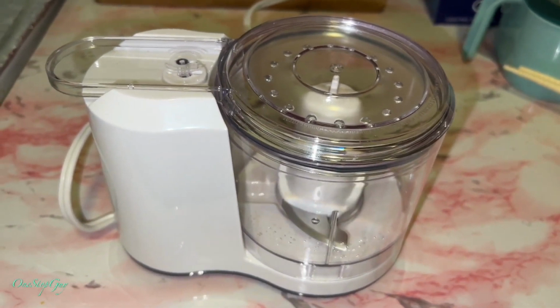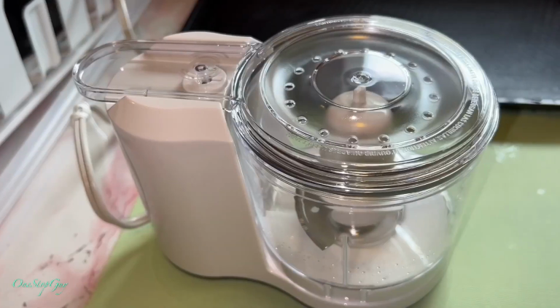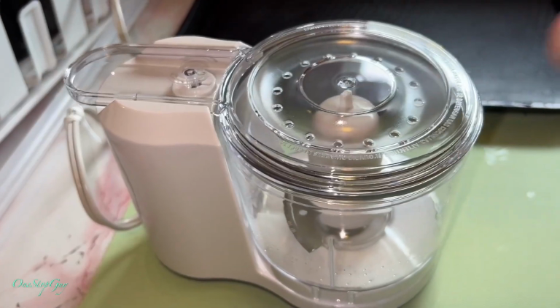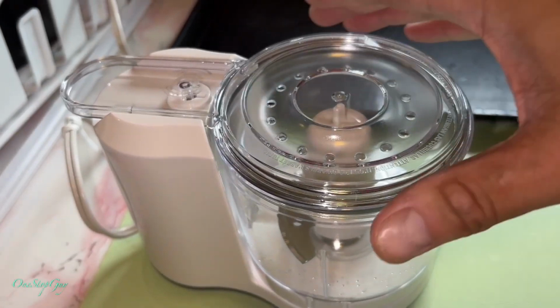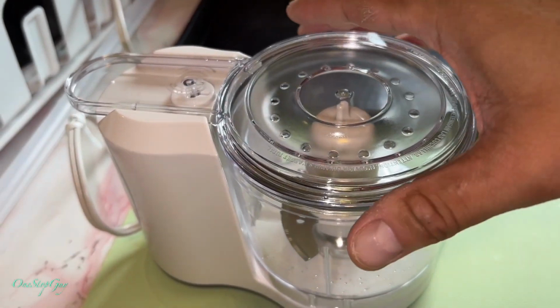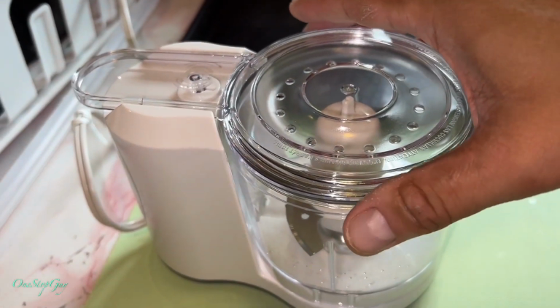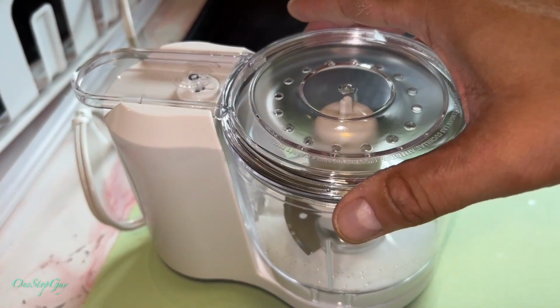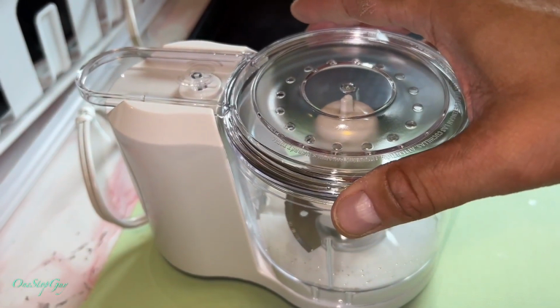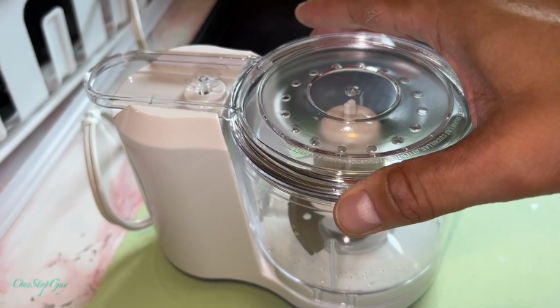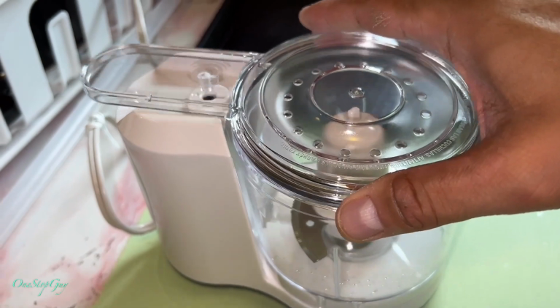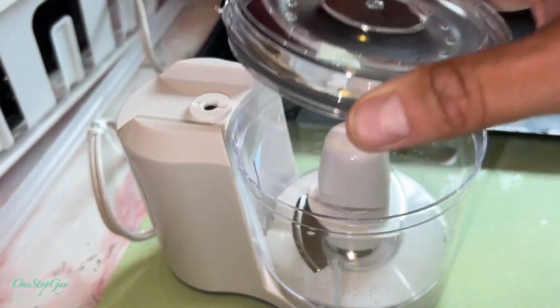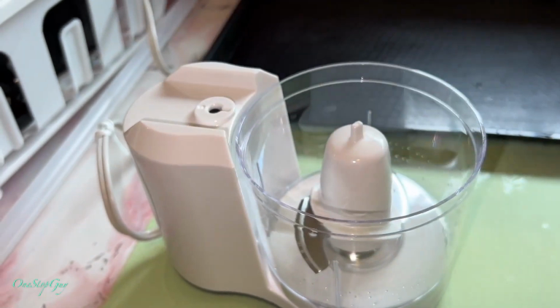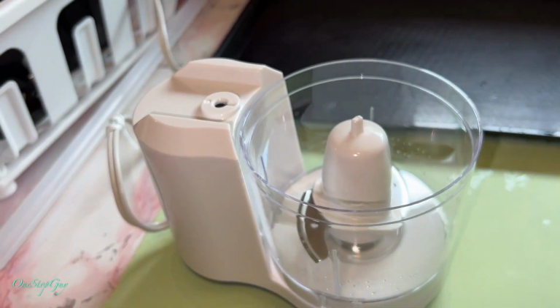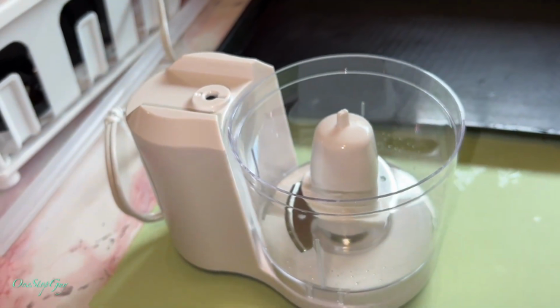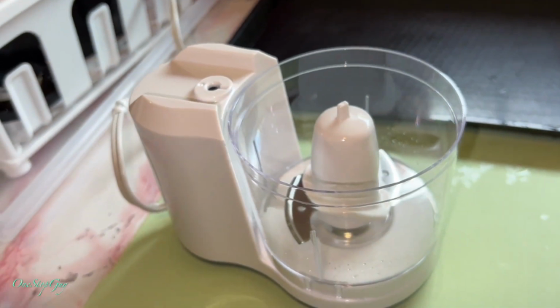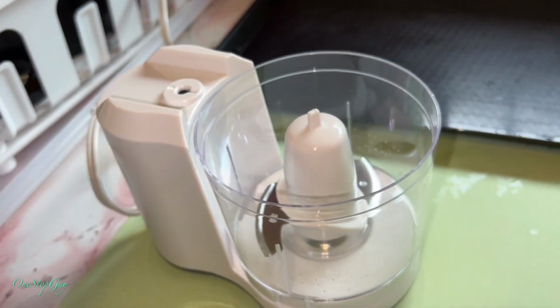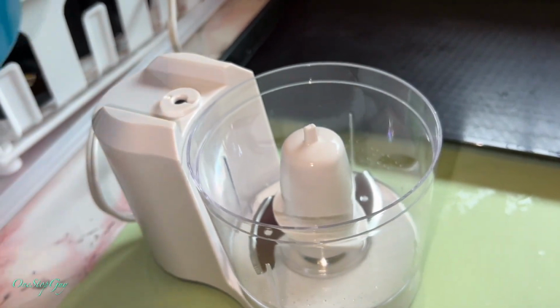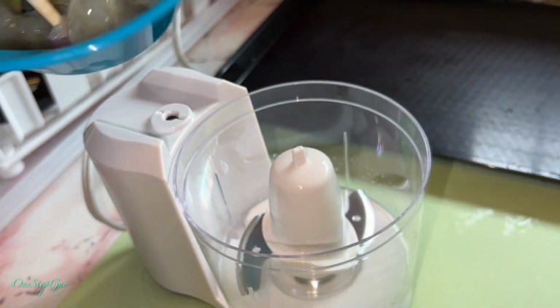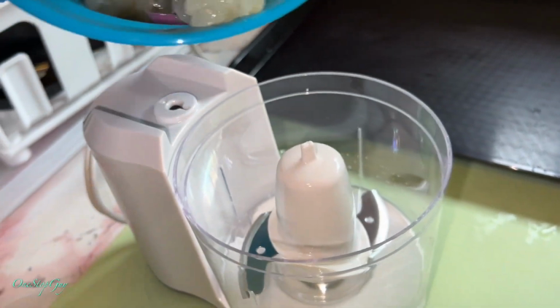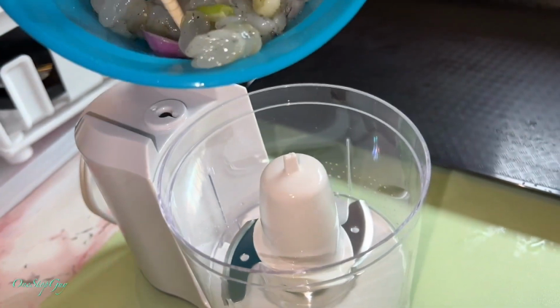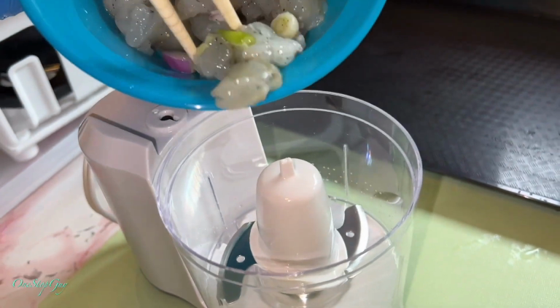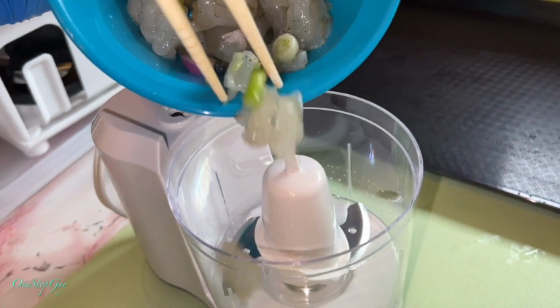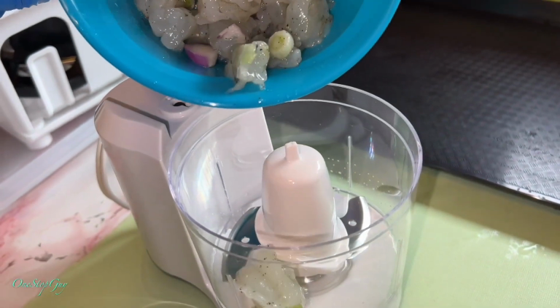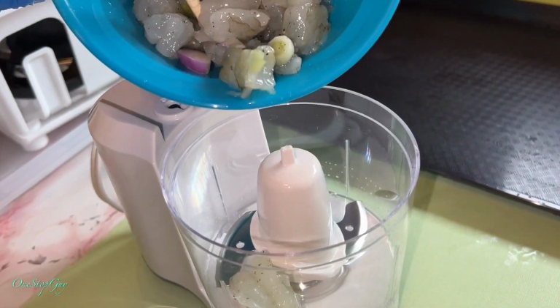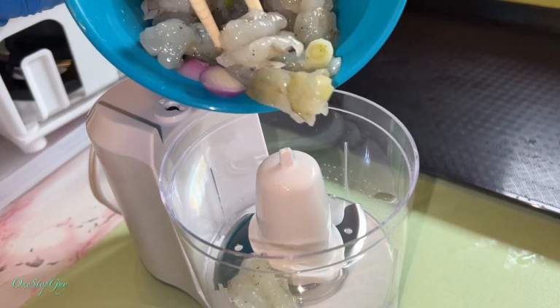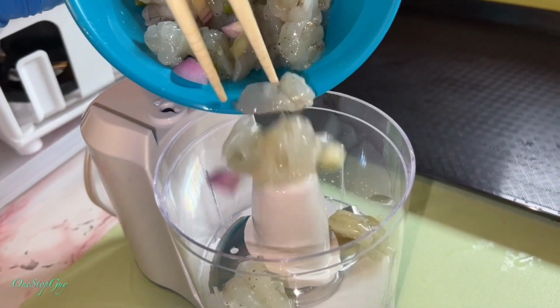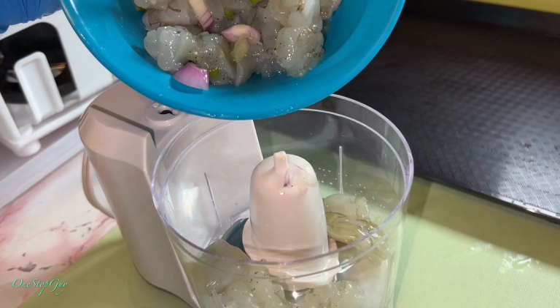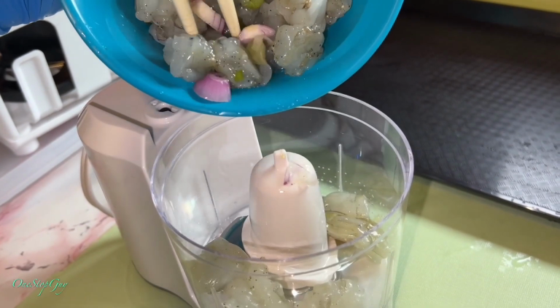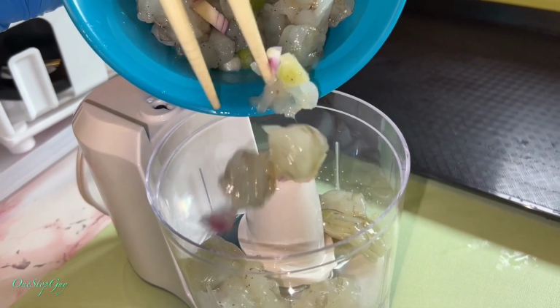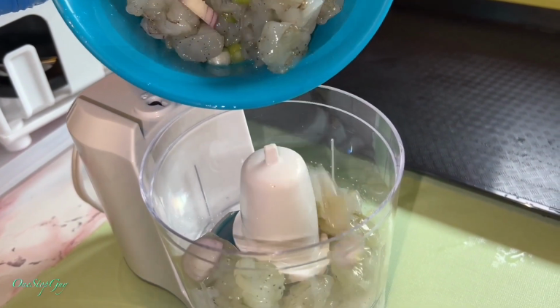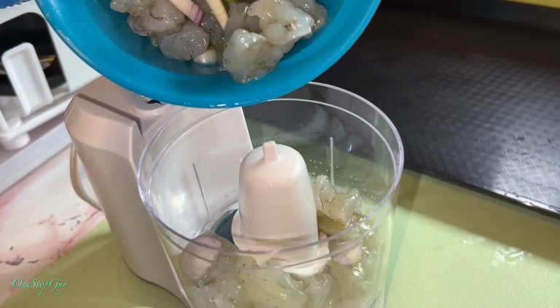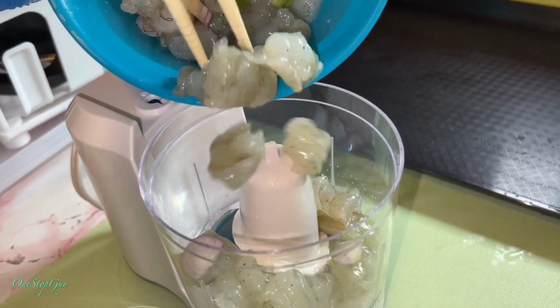We did a quick test without the shrimp inside. Now we're going to go ahead and put the shrimp inside the machine and let's see if it's going to do its job.